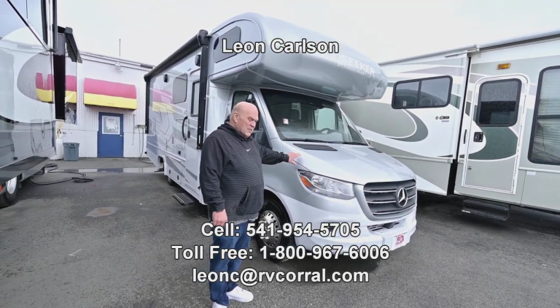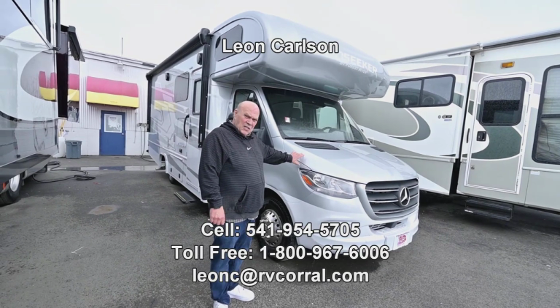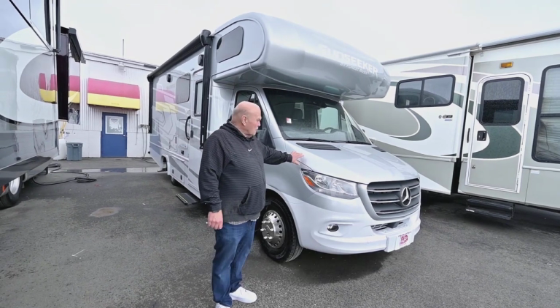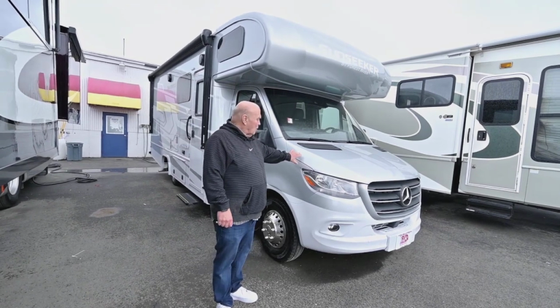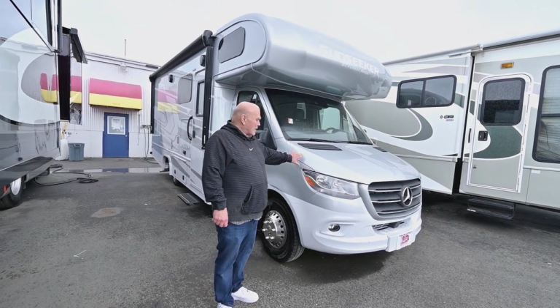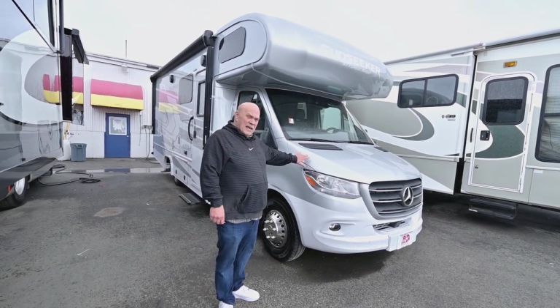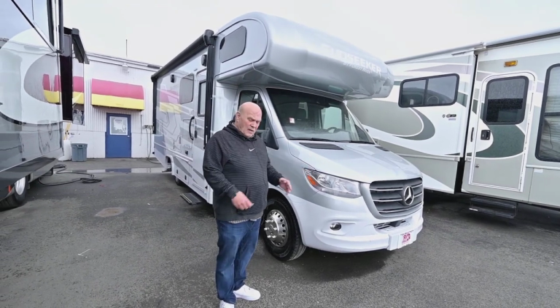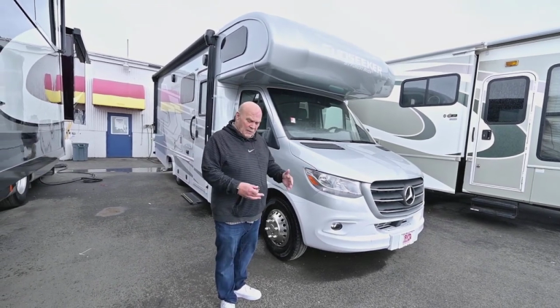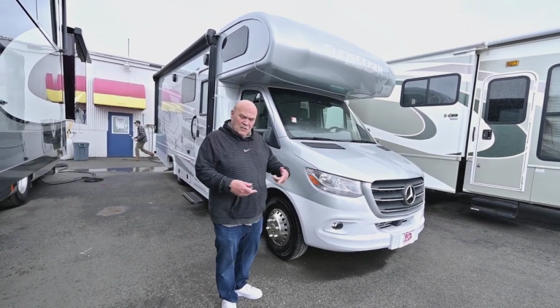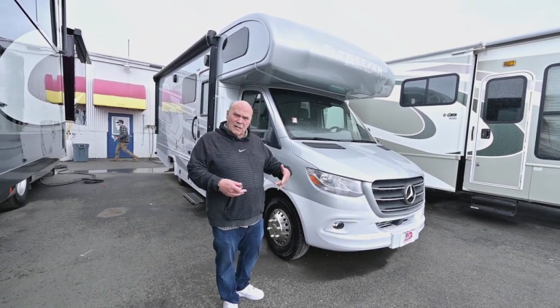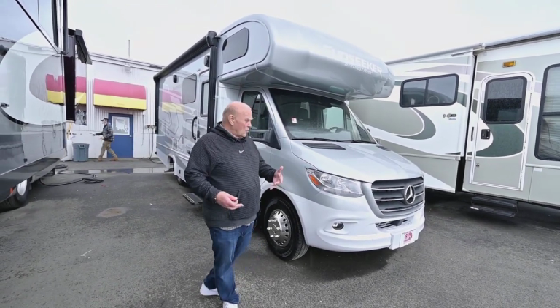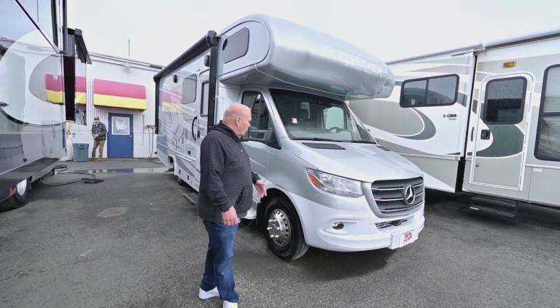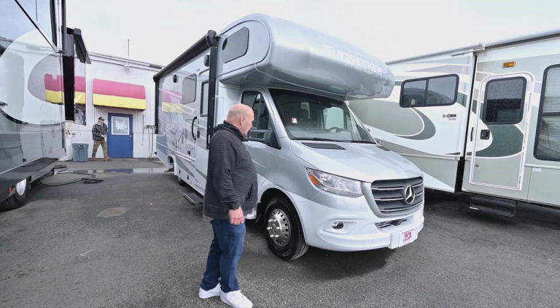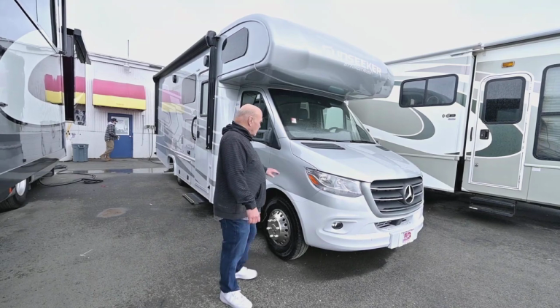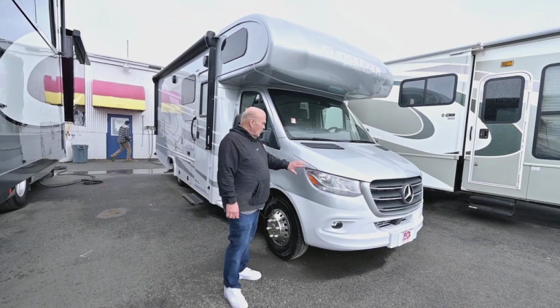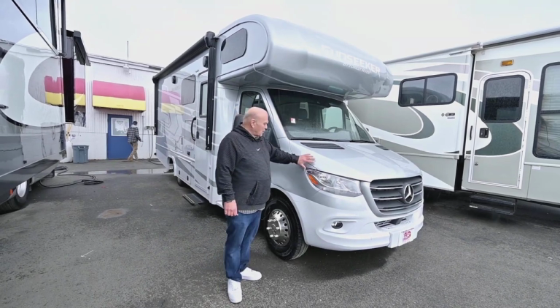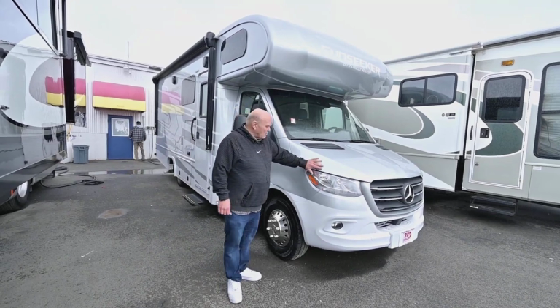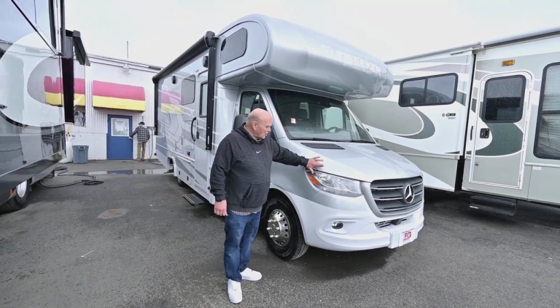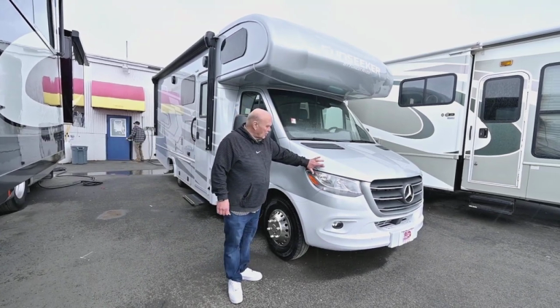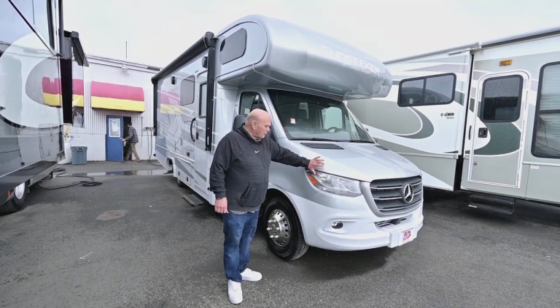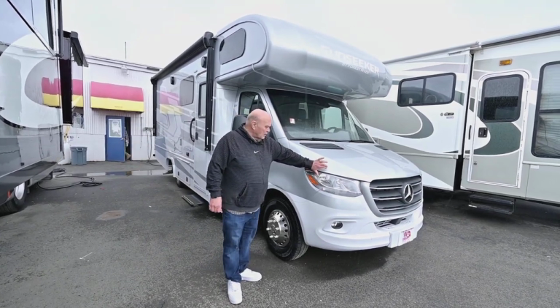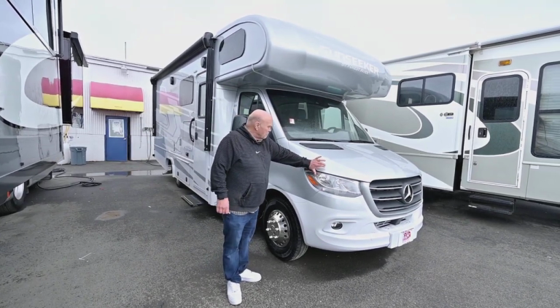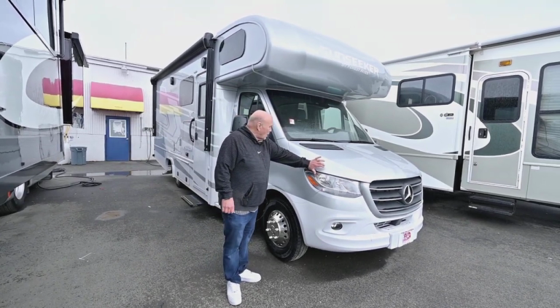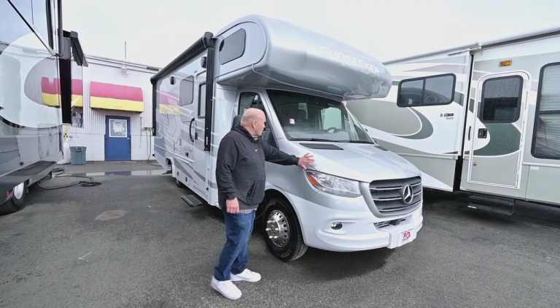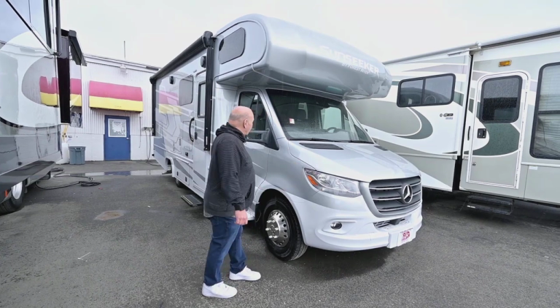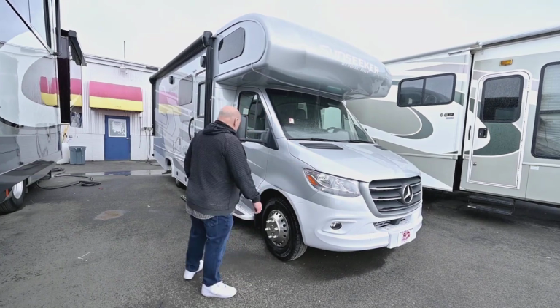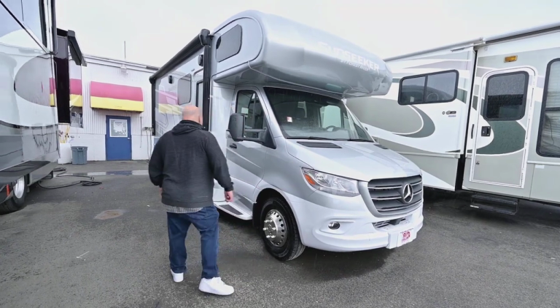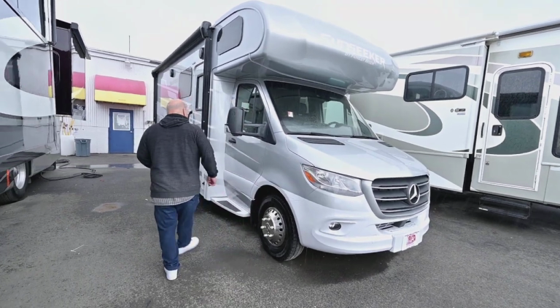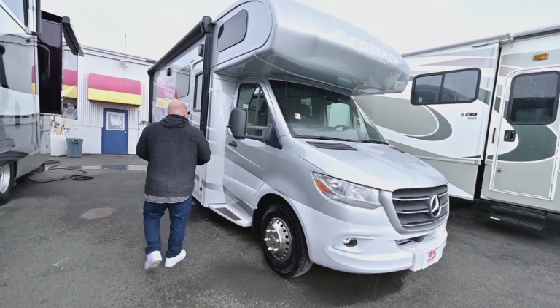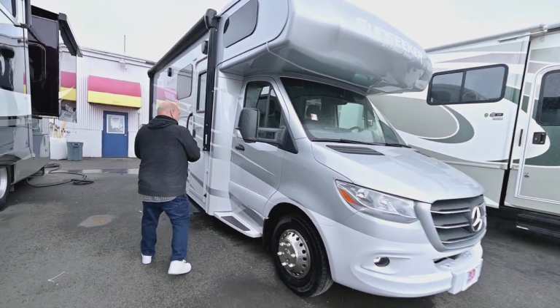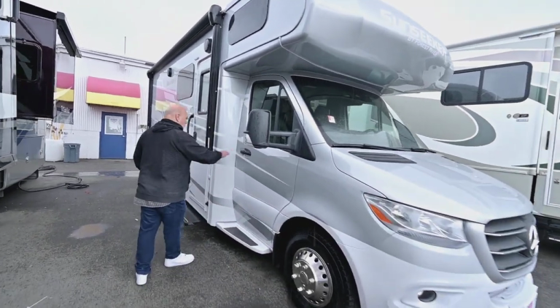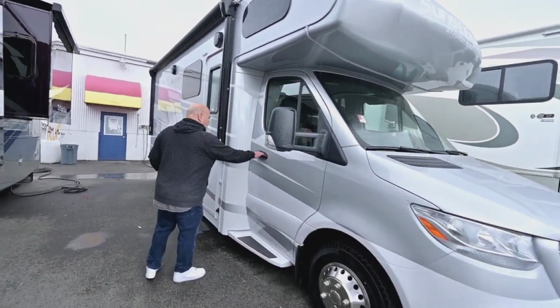The Sunseekers are really built well because they have a fiberglass underbelly, a roof, and then all the new stuff comes with this clear coating on the front that will make rocks bounce off. And then this has the fiberglass running boards.